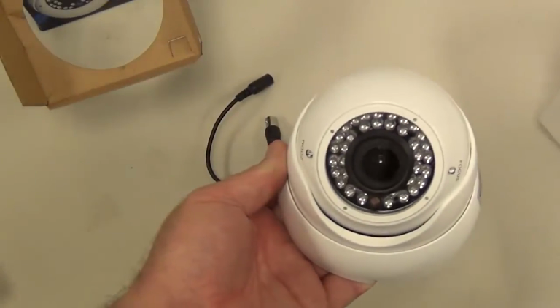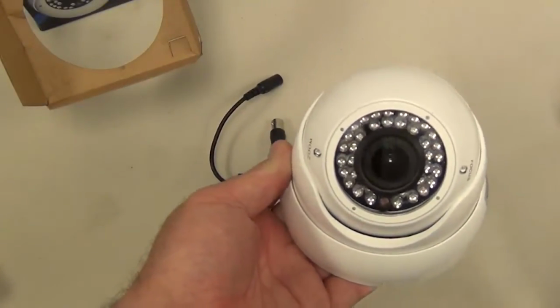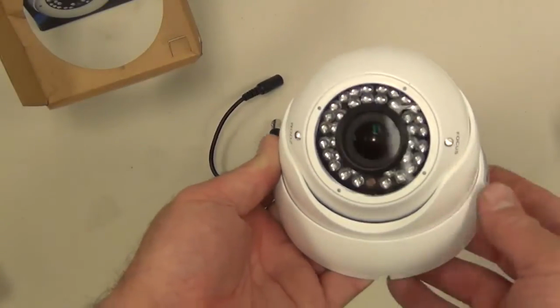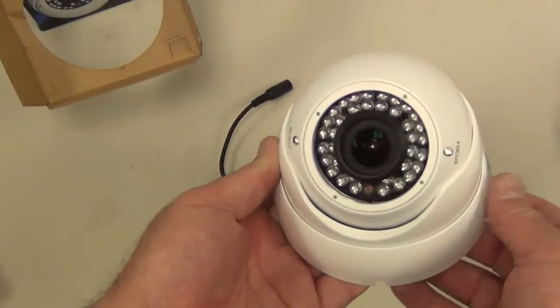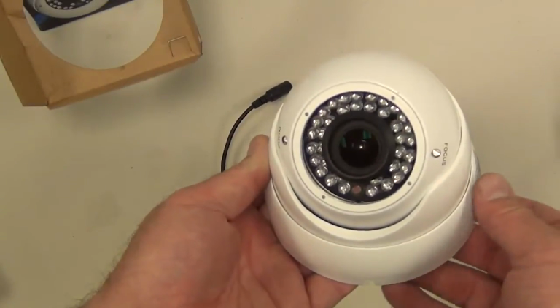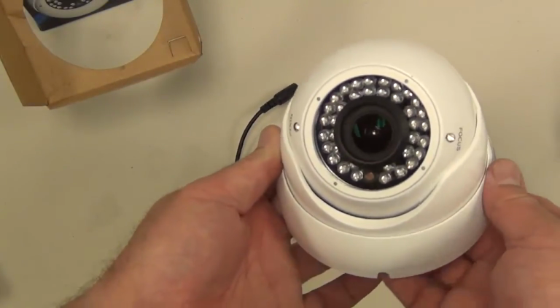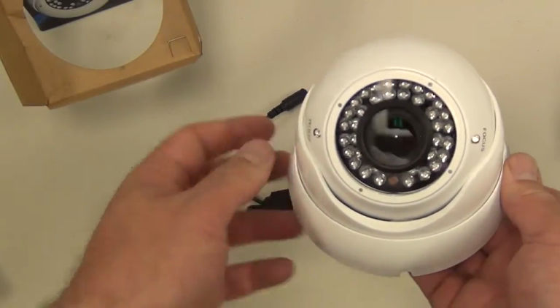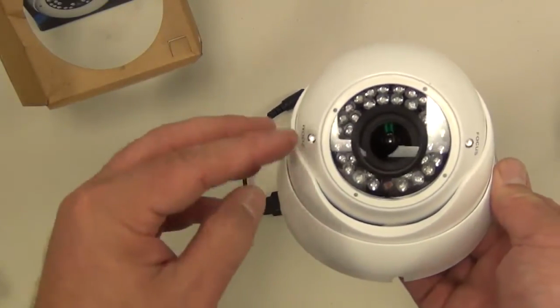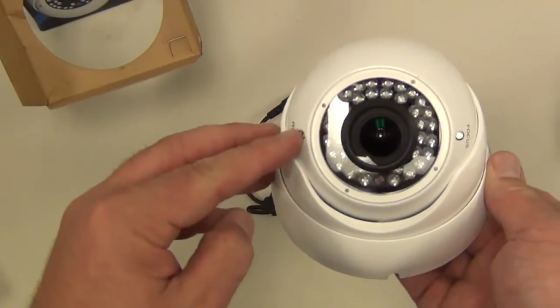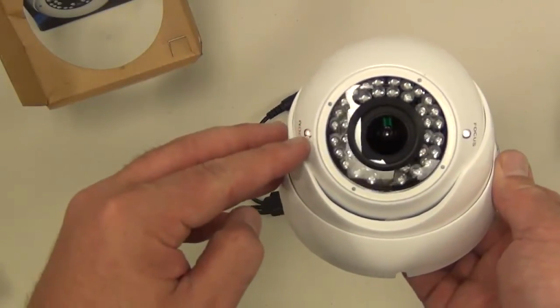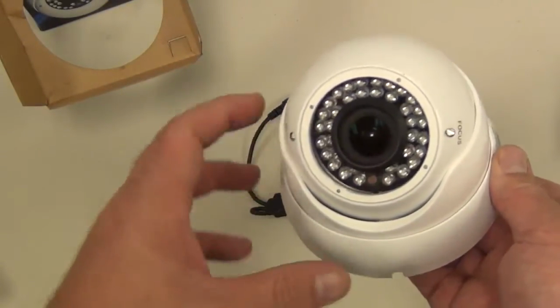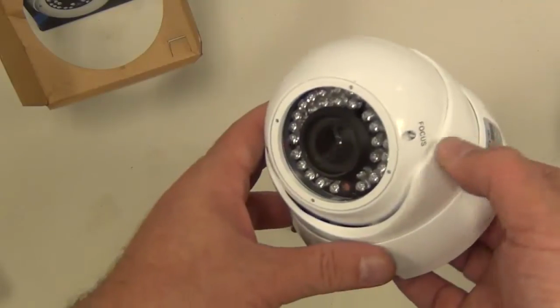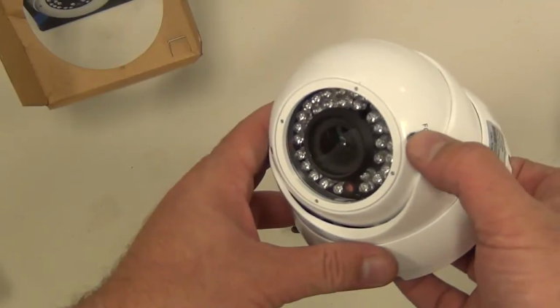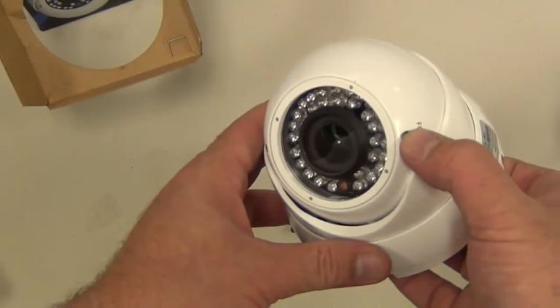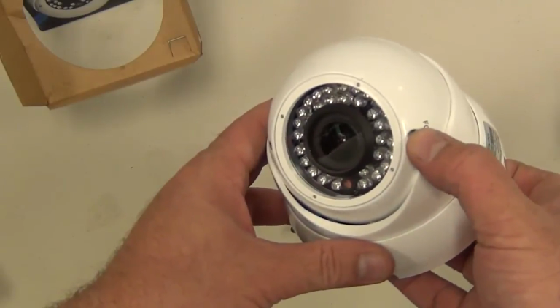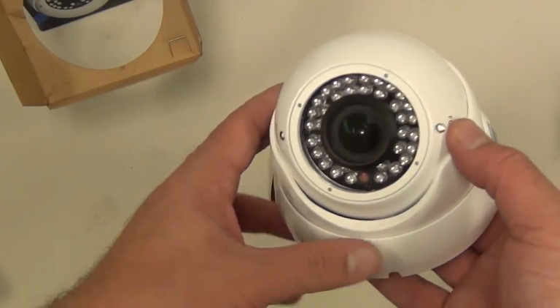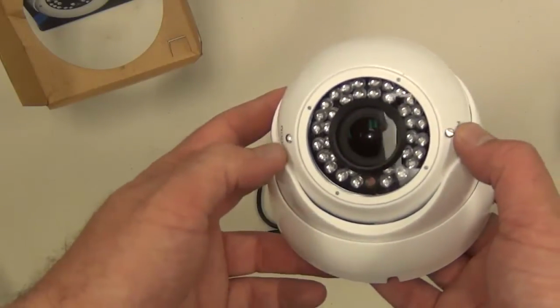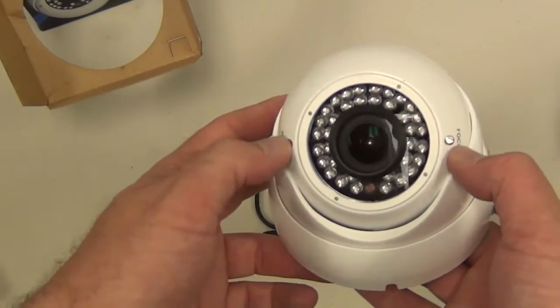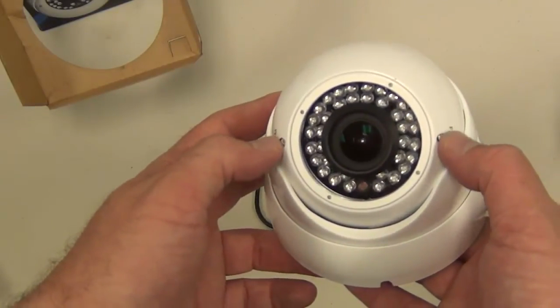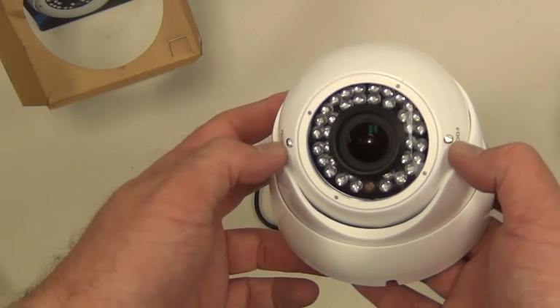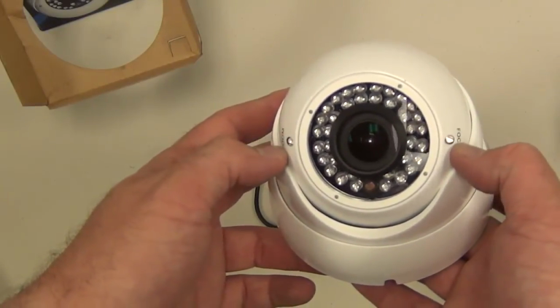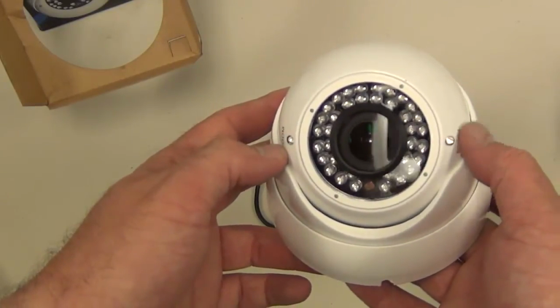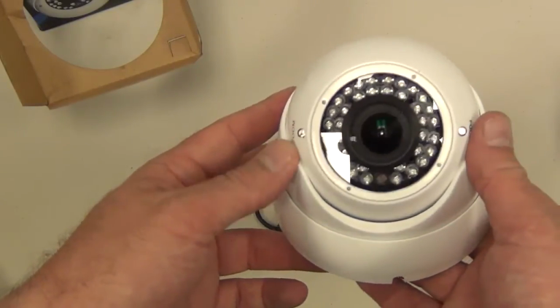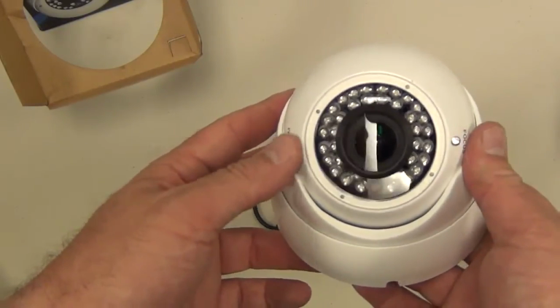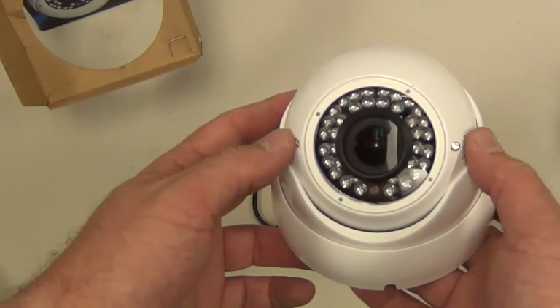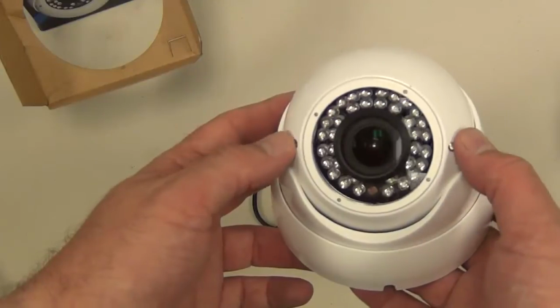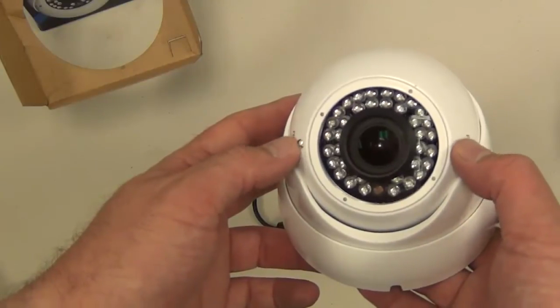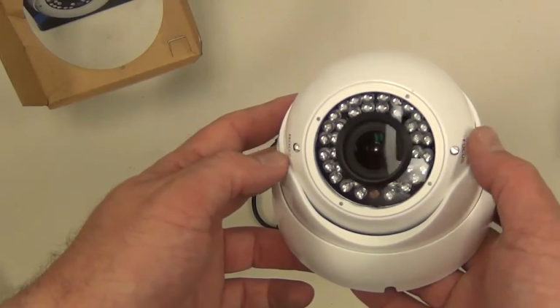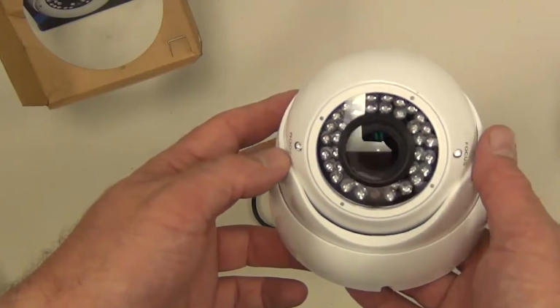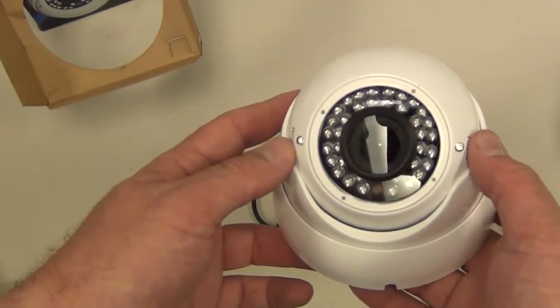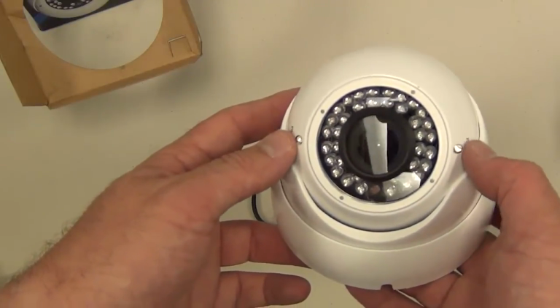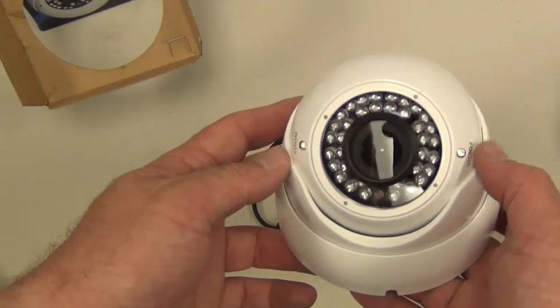On the camera you'll see the adjustment for the zoom and for the focus. You can adjust that after you mount the camera. That's how you adjust the varifocal lens from 2.8 to 12 millimeters.